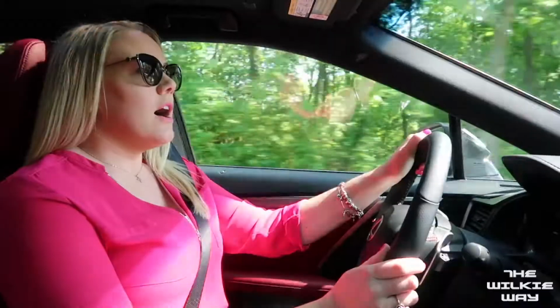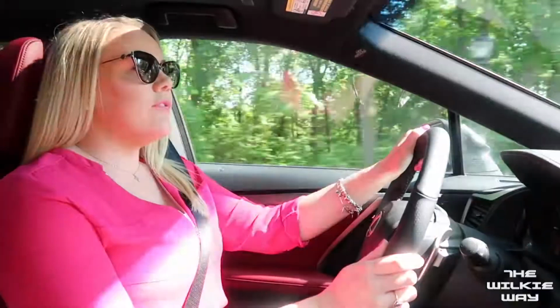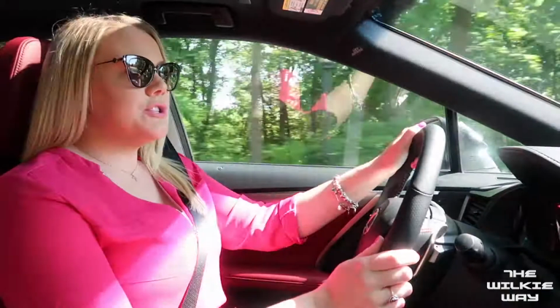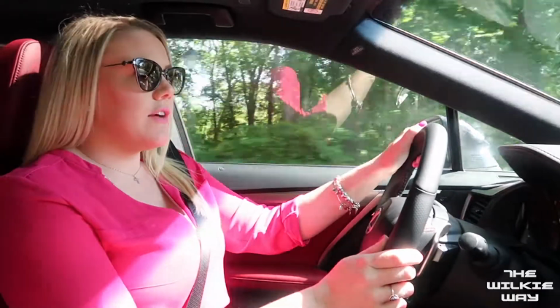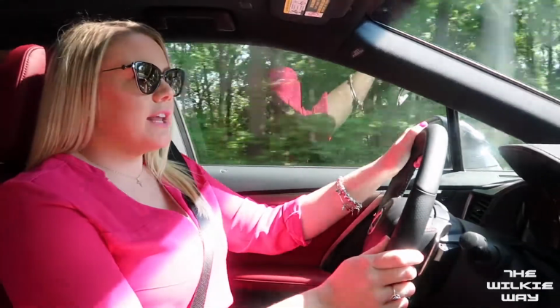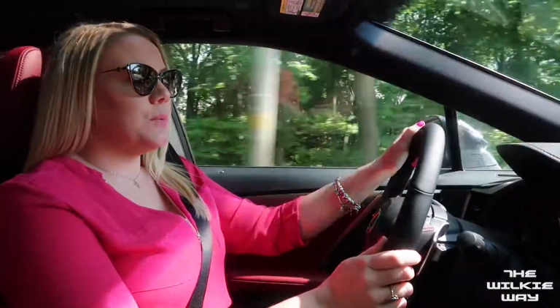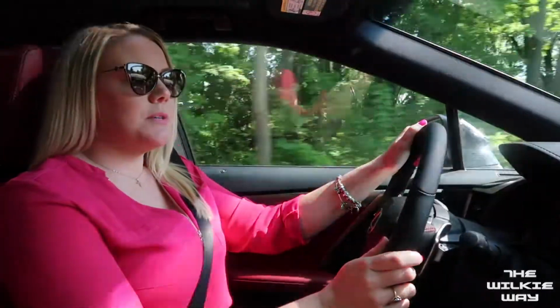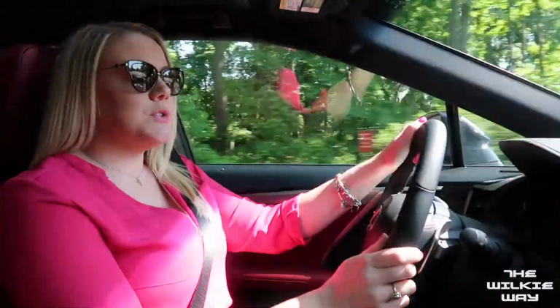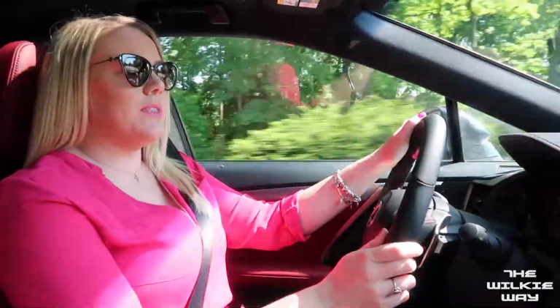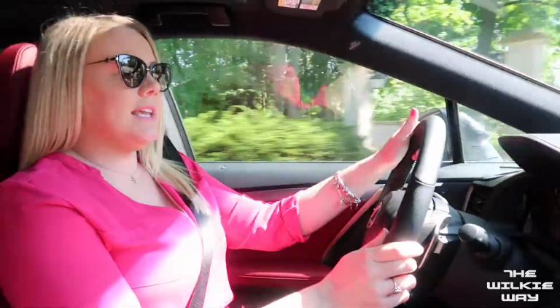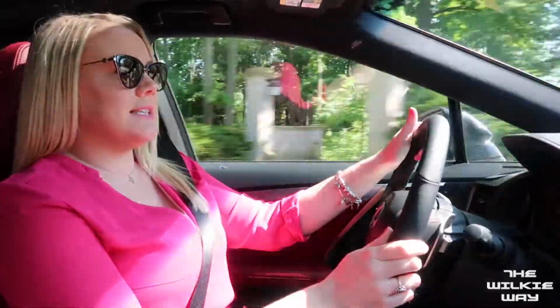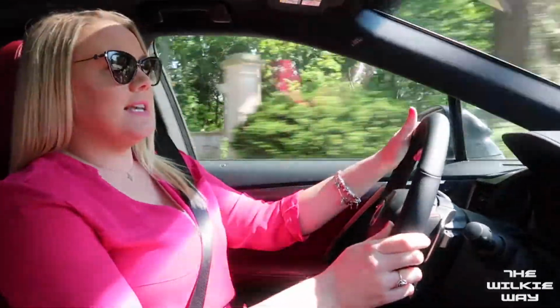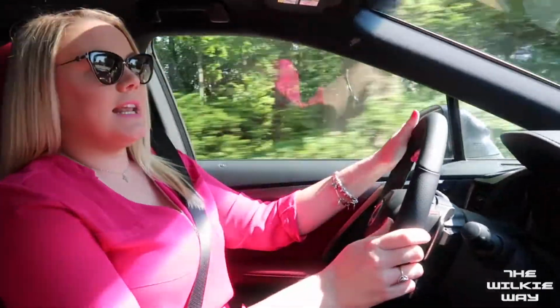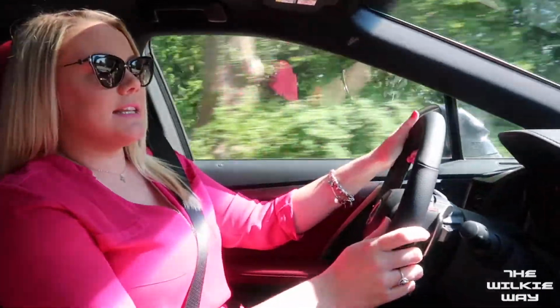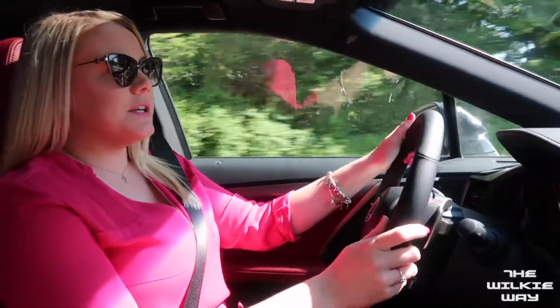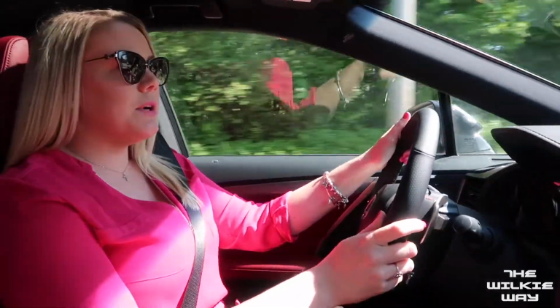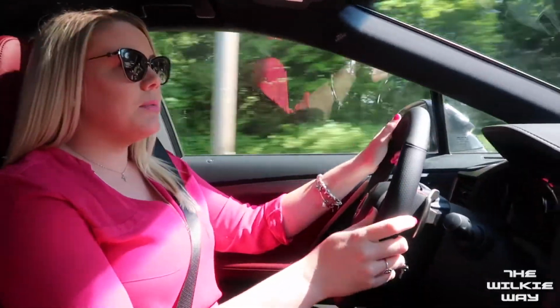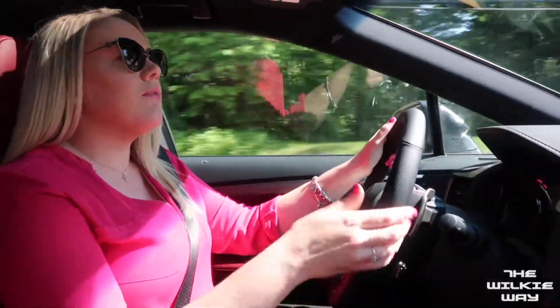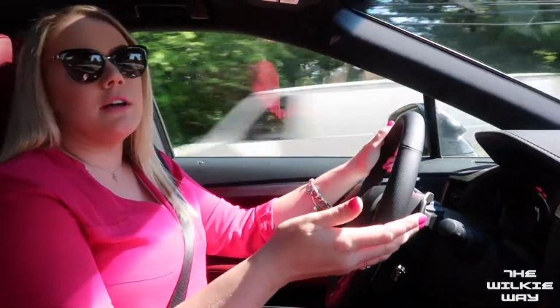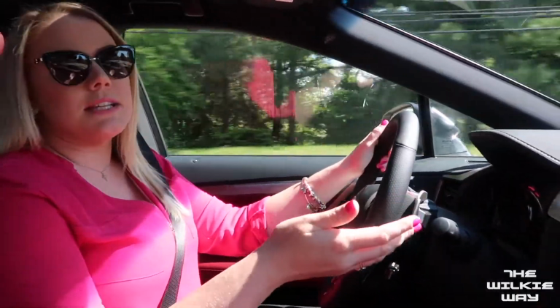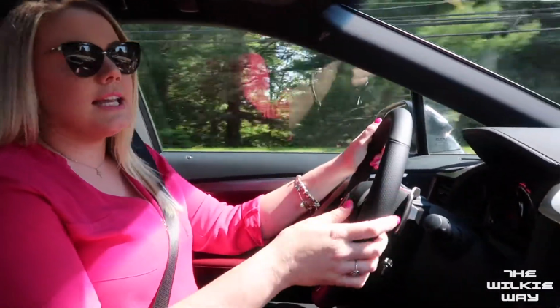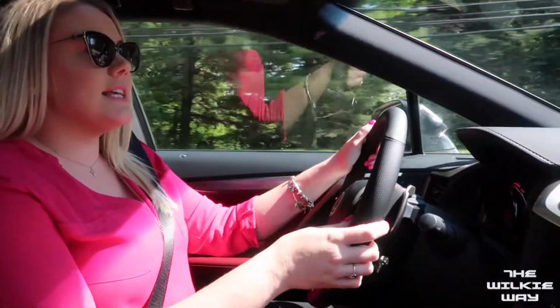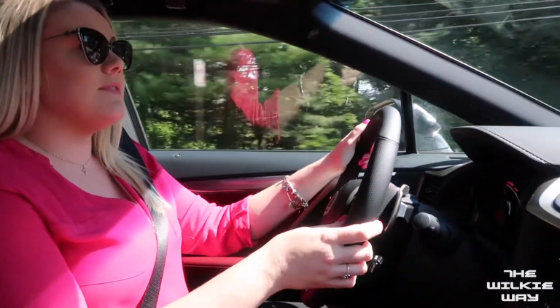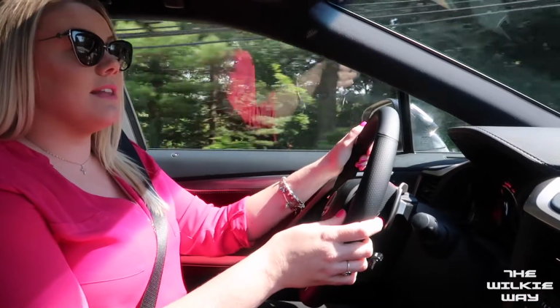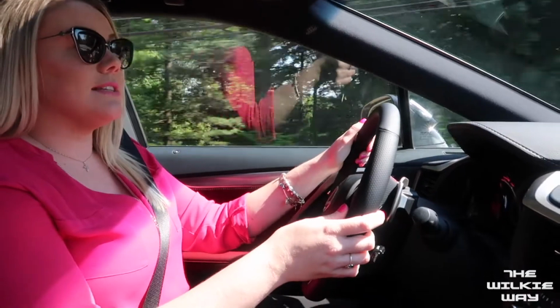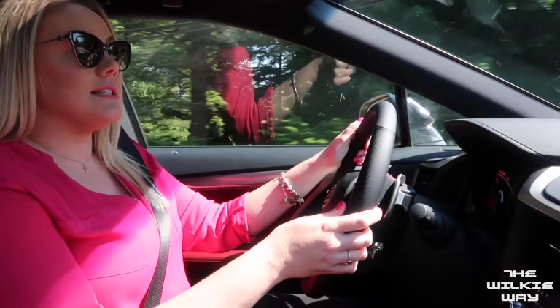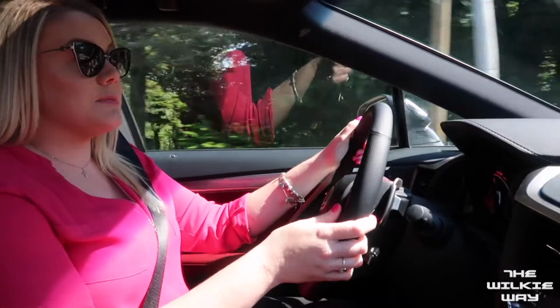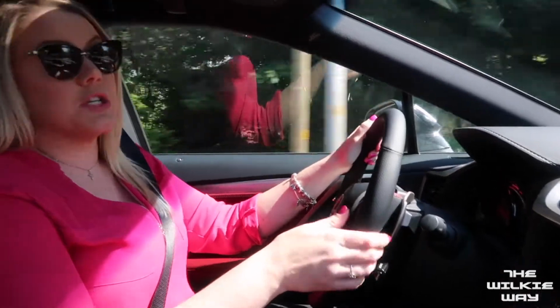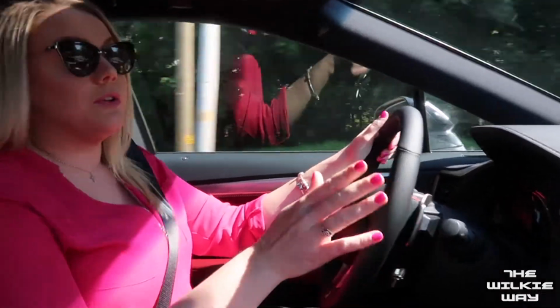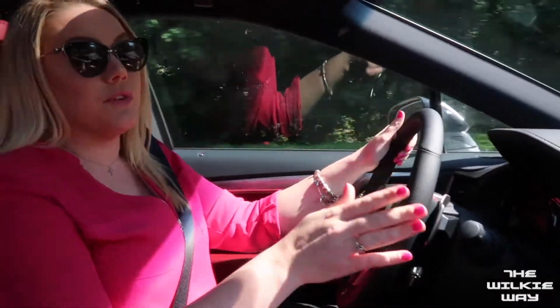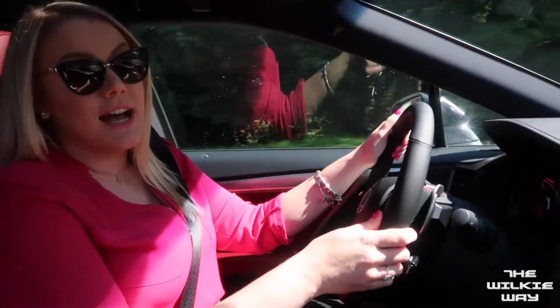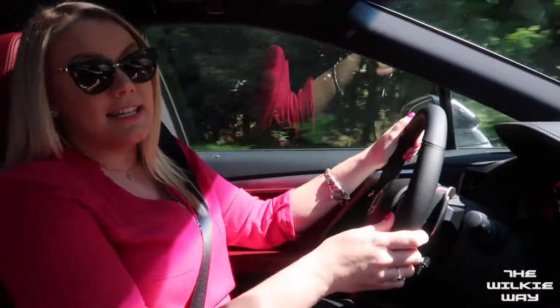Of course, you're covered in the winter months with the heated seat and heated steering wheel, but what really comes in handy is the ventilated seat, especially on those really hot days.